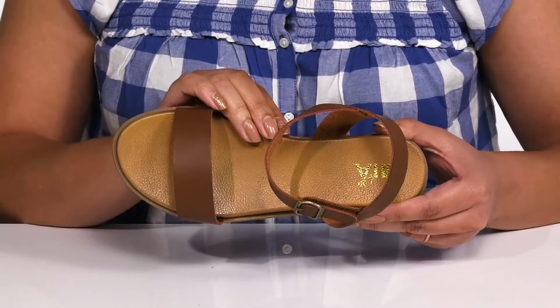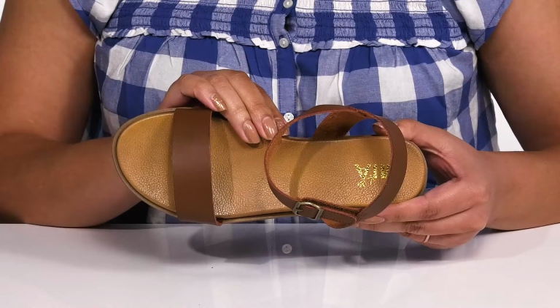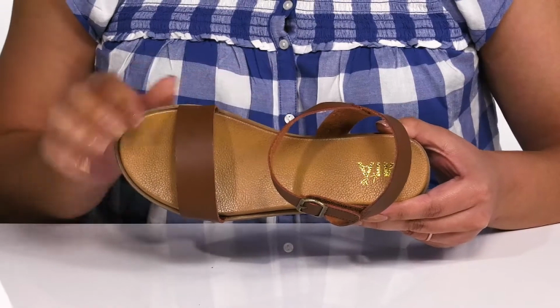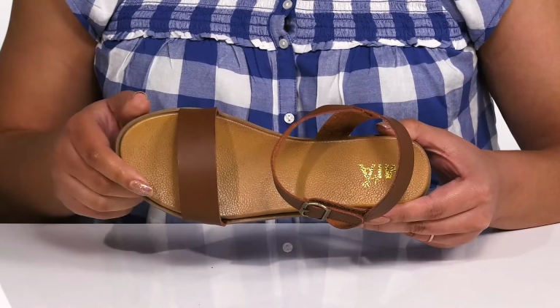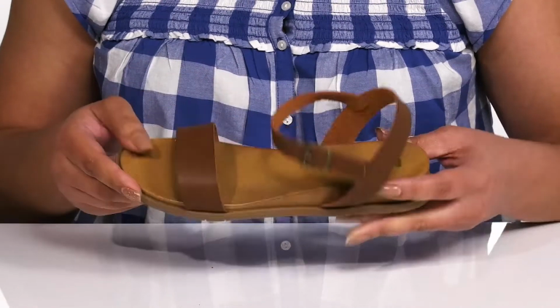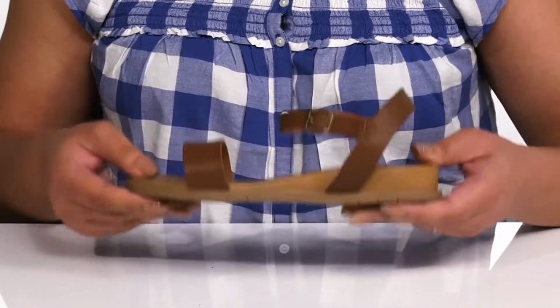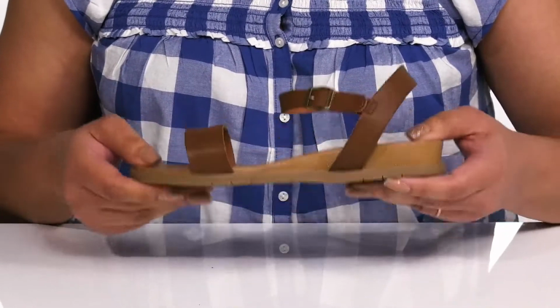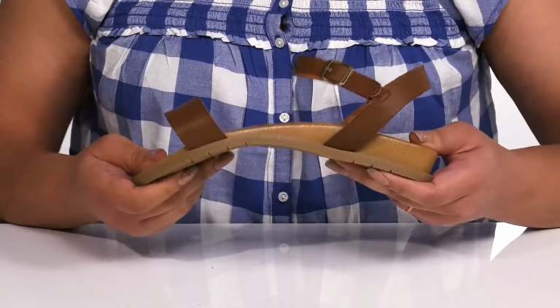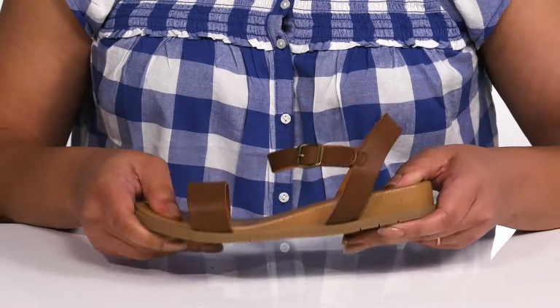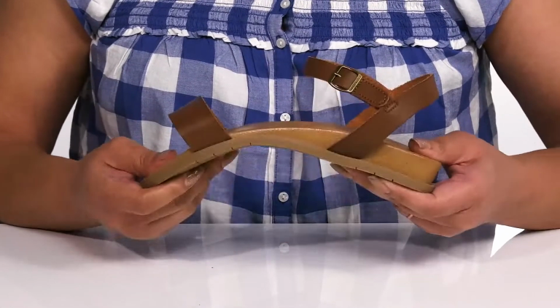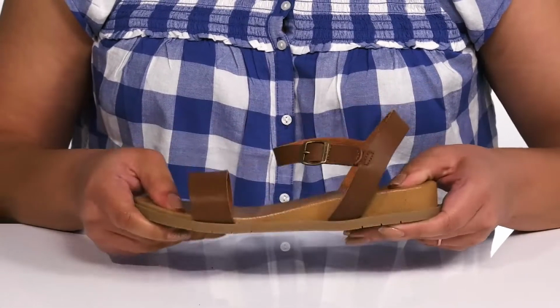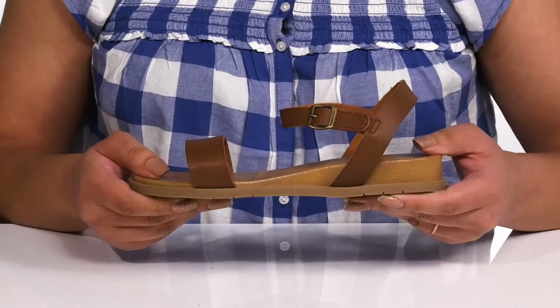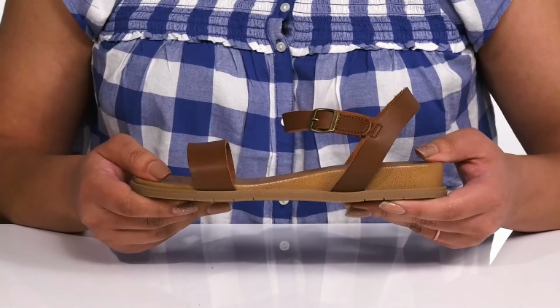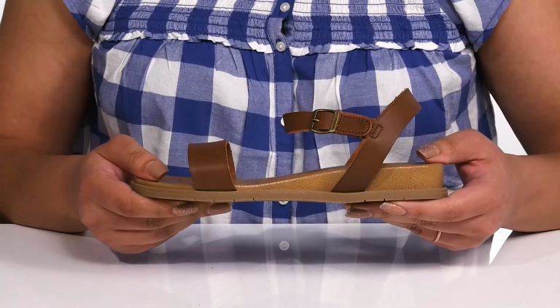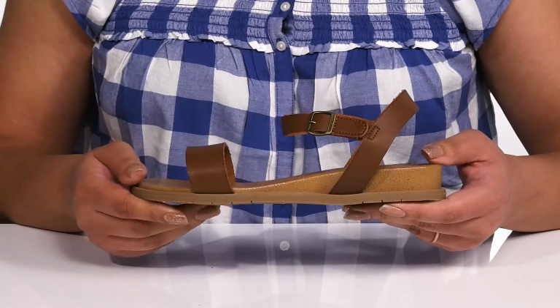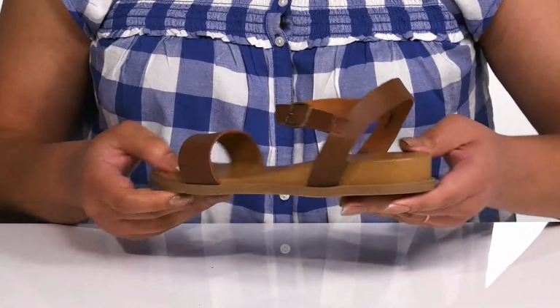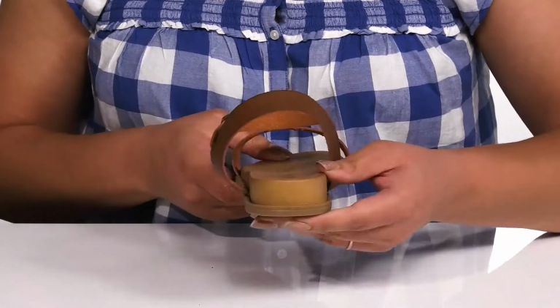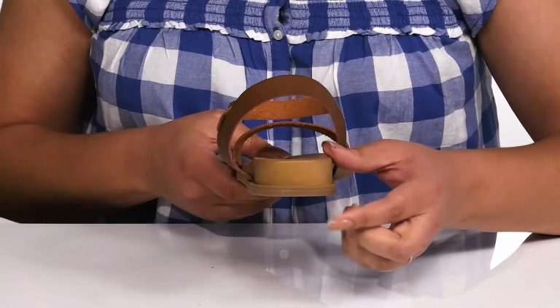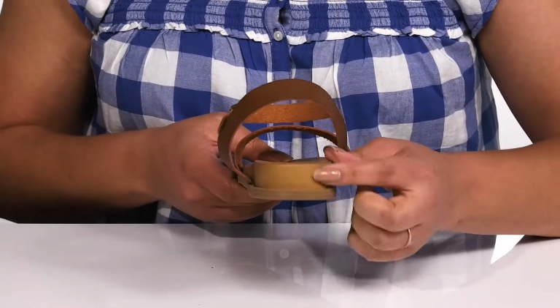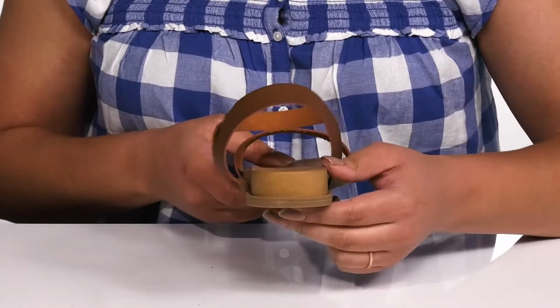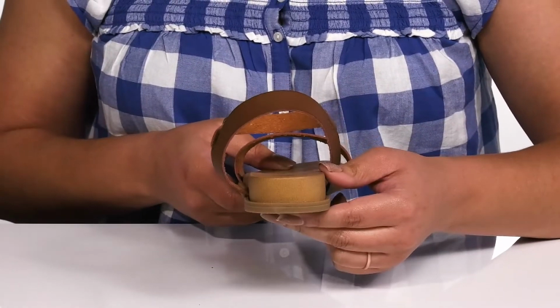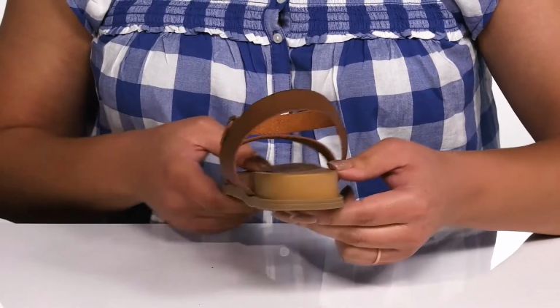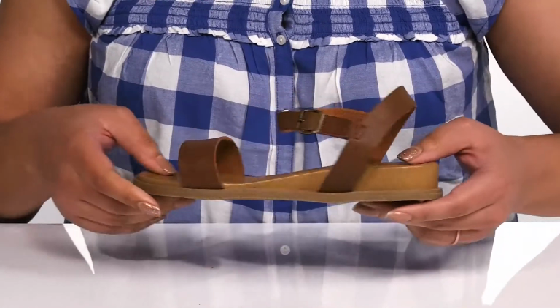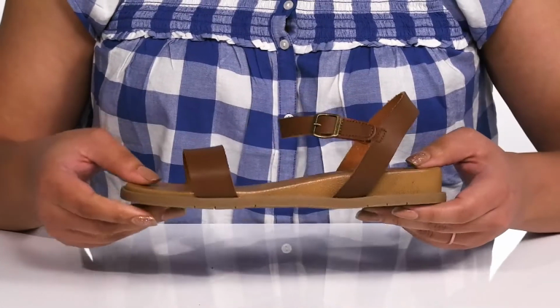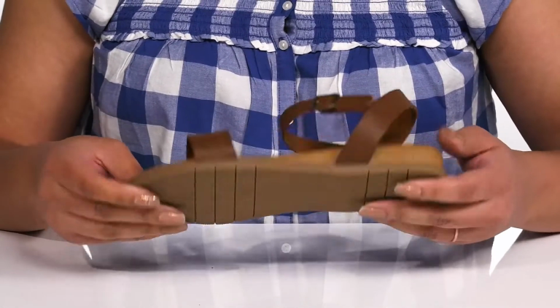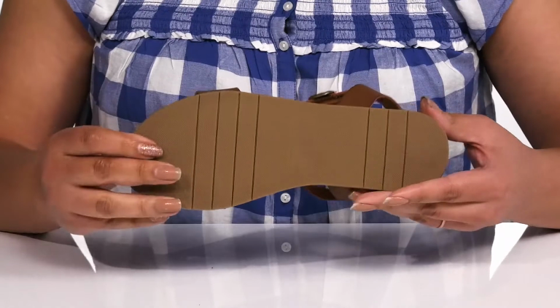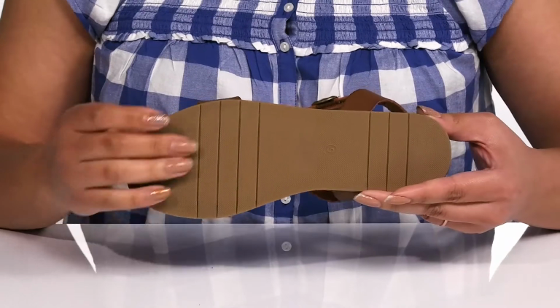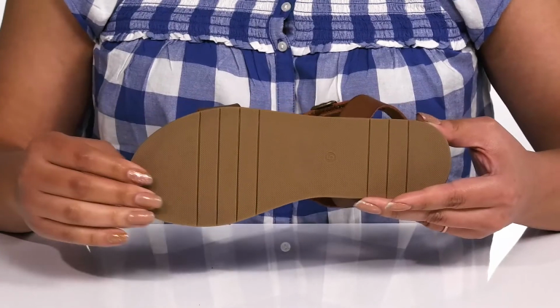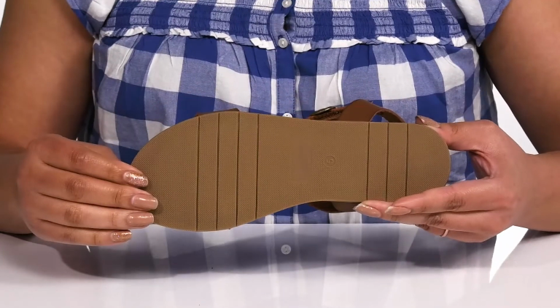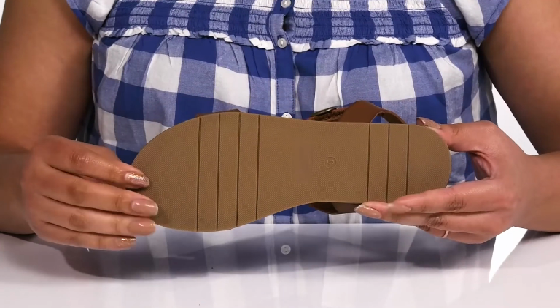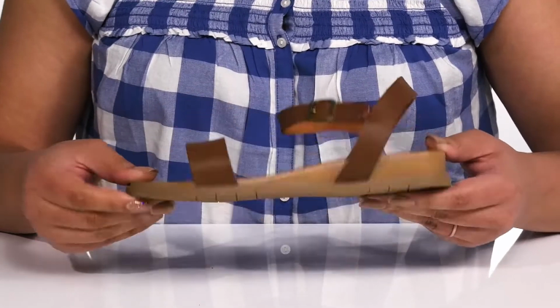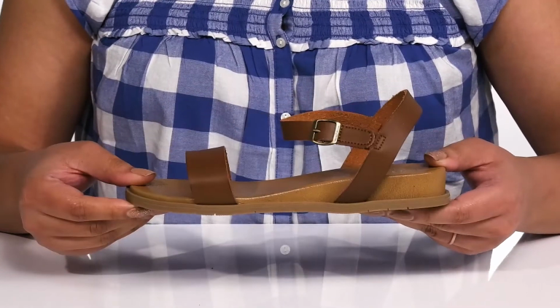They're lightweight with some flexibility, making them great for all day wear, and they'll get a little boost in height from the wedge heel. It's all on top of a grippy synthetic outsole.